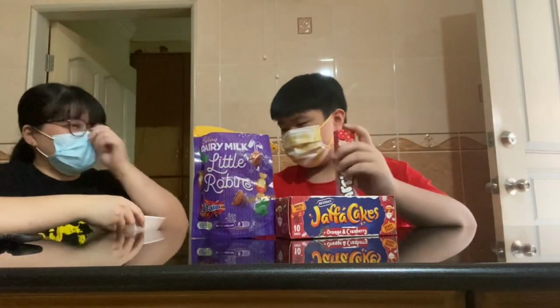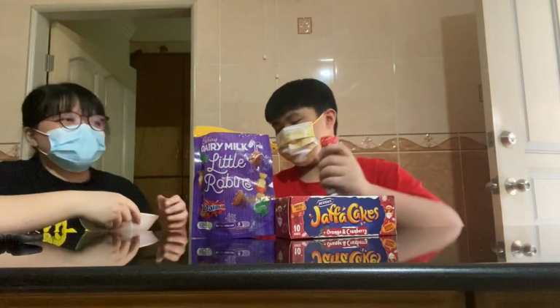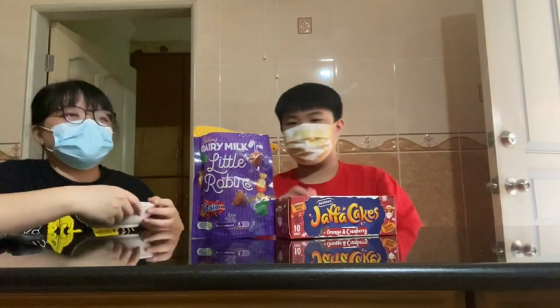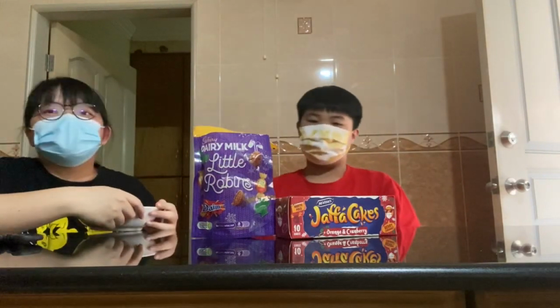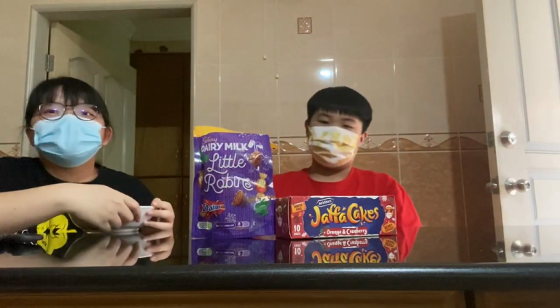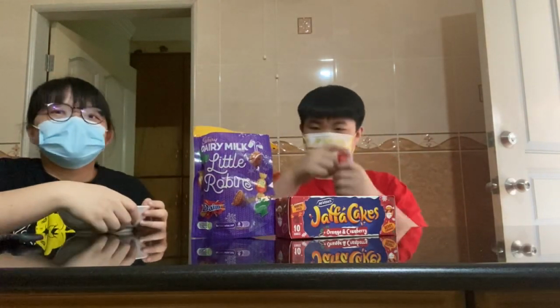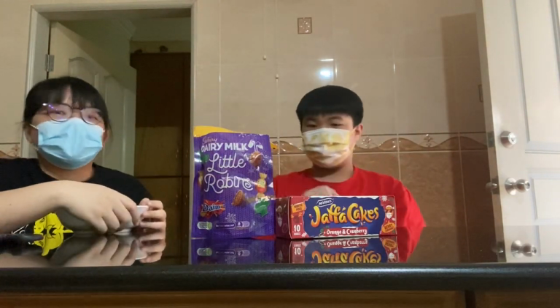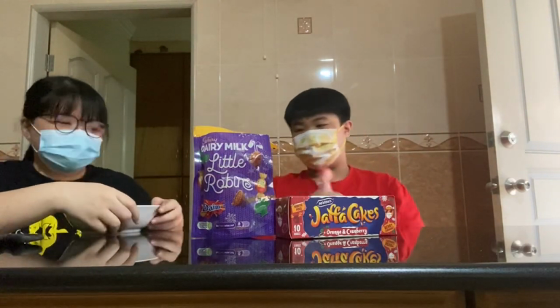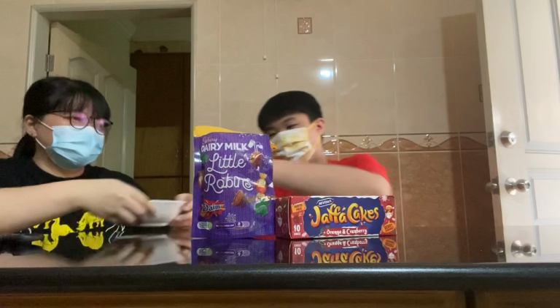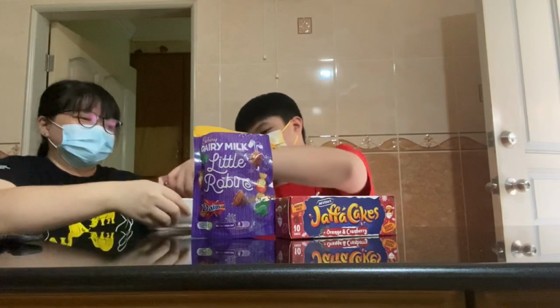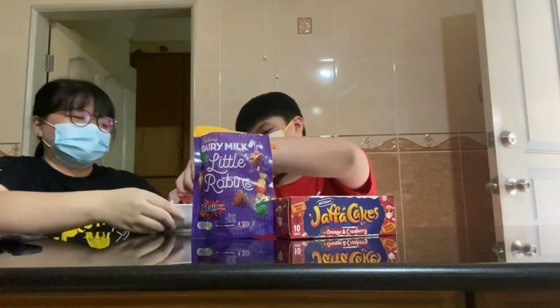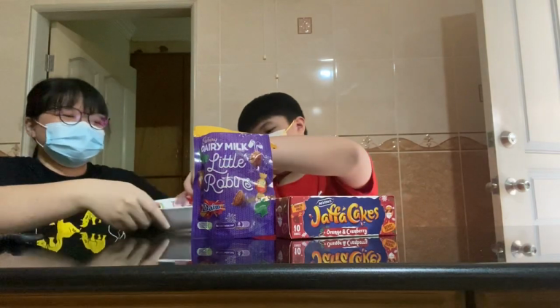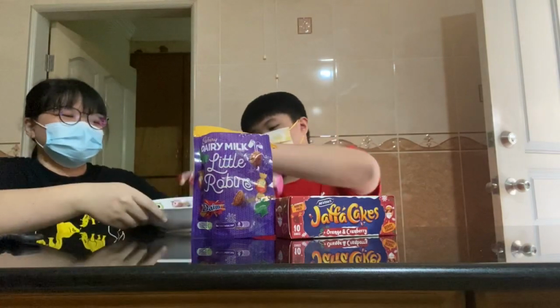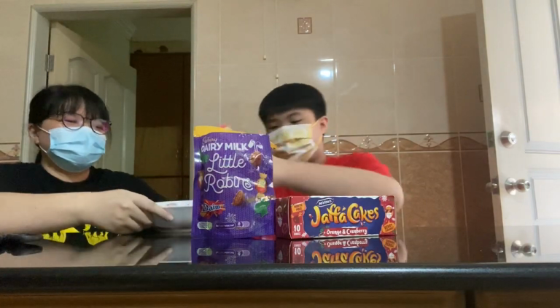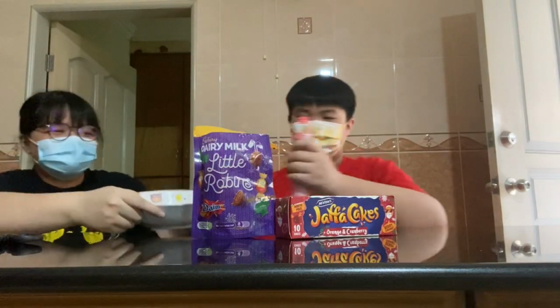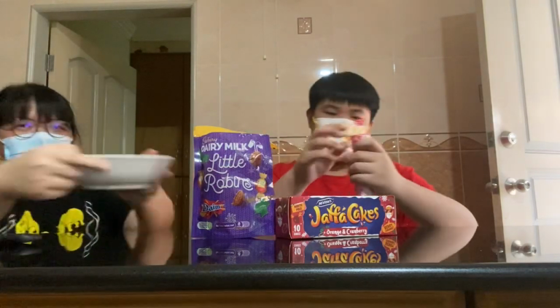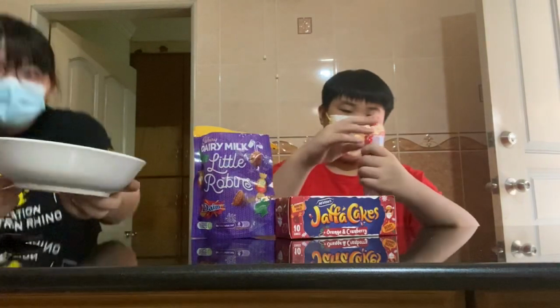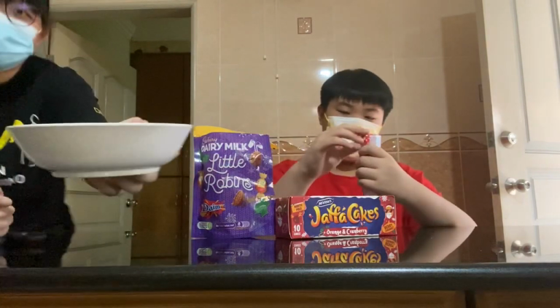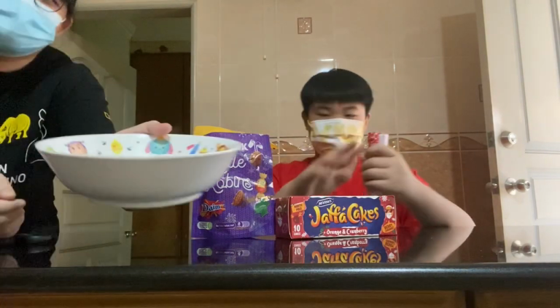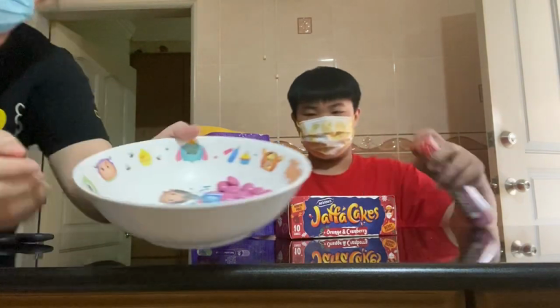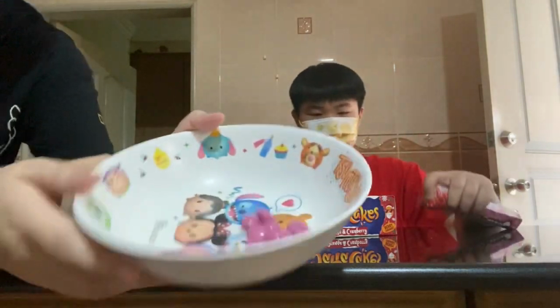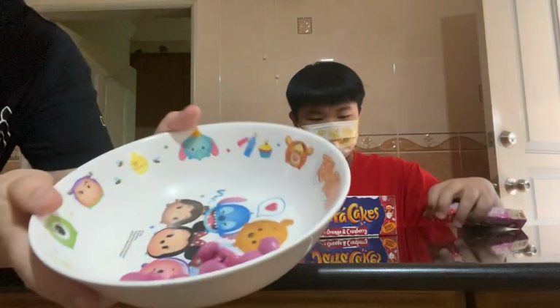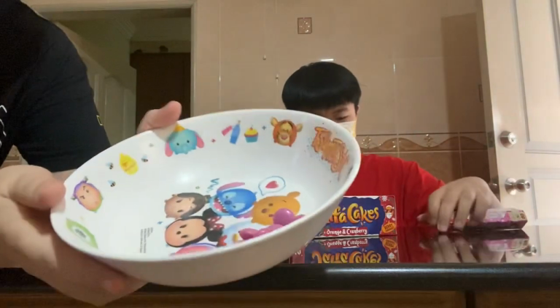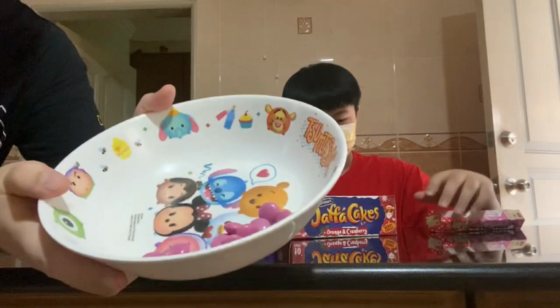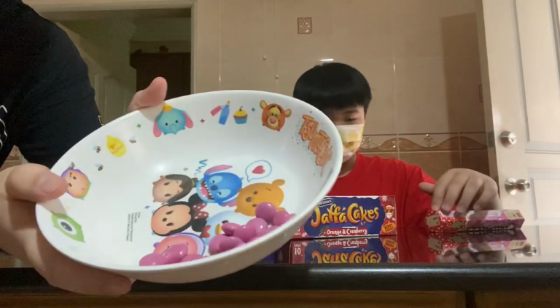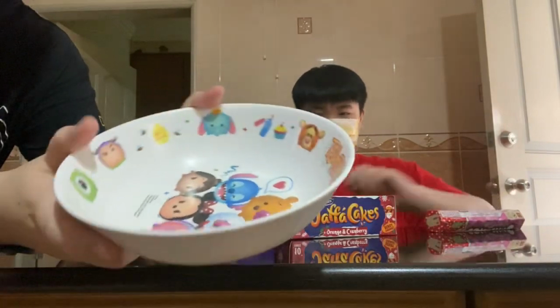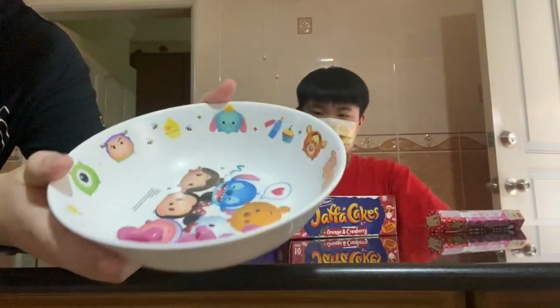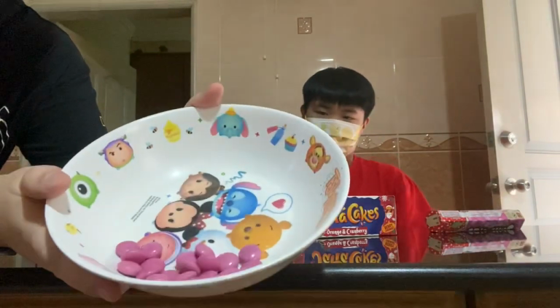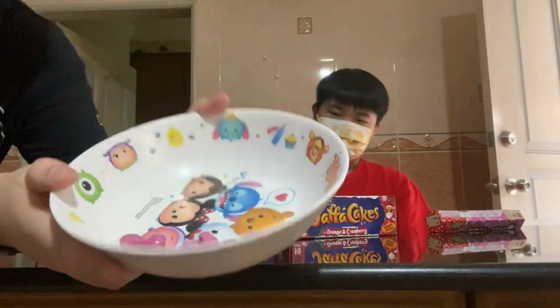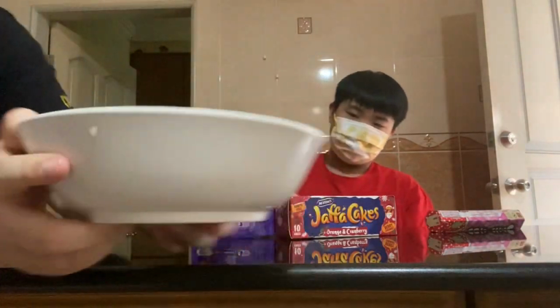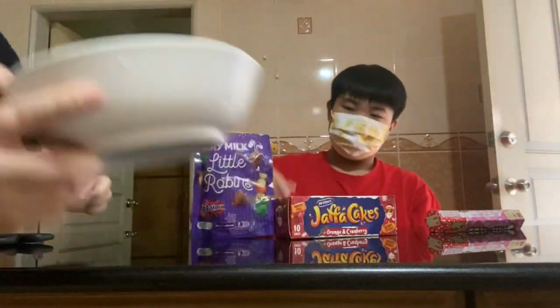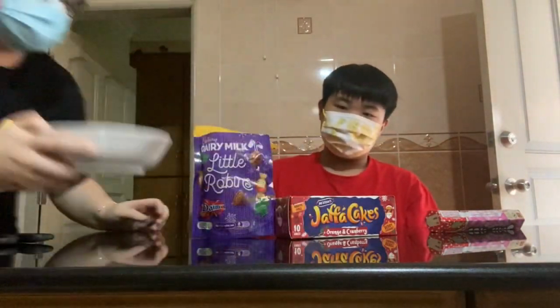So we're going to be trying Smarties now. We put them in a little bowl. Look at the Smarties — they're pink in color, every single one of them. Let's try.